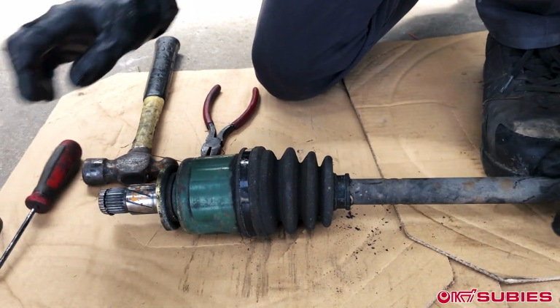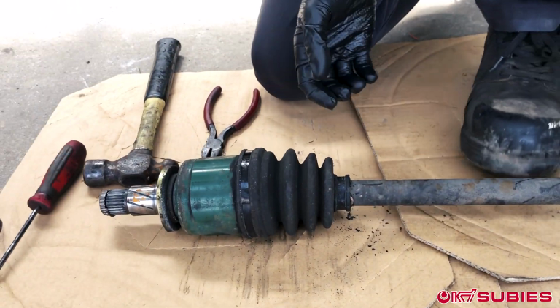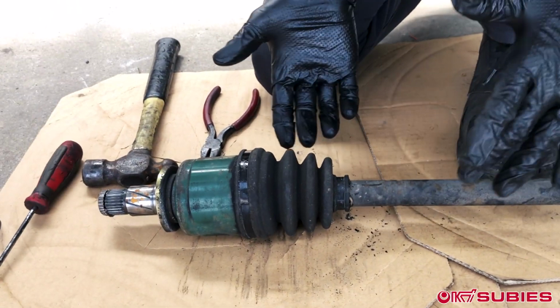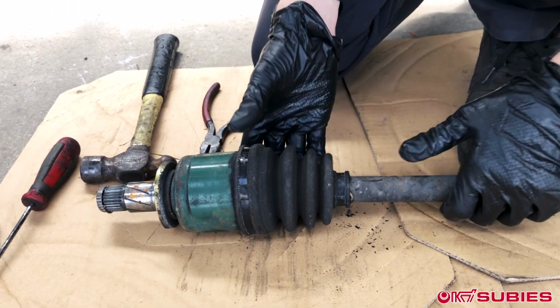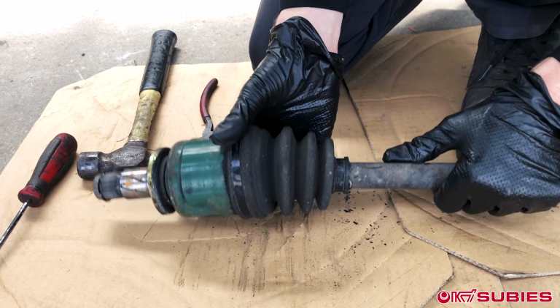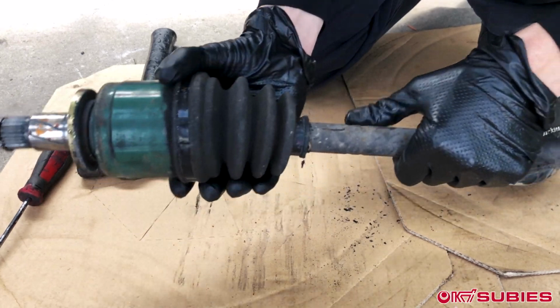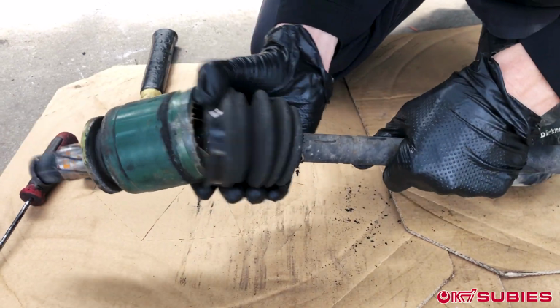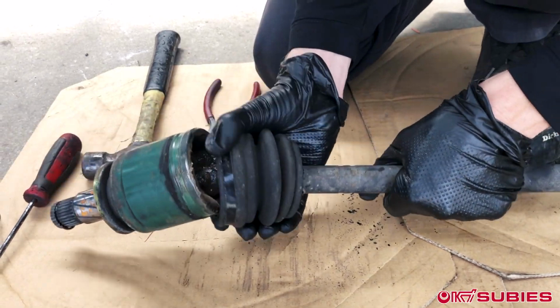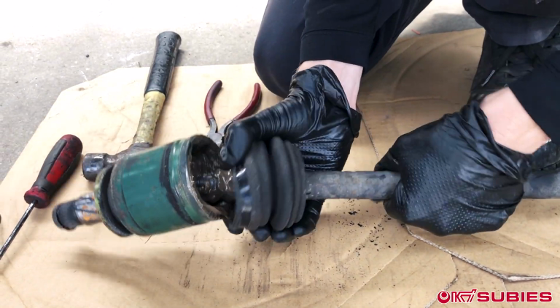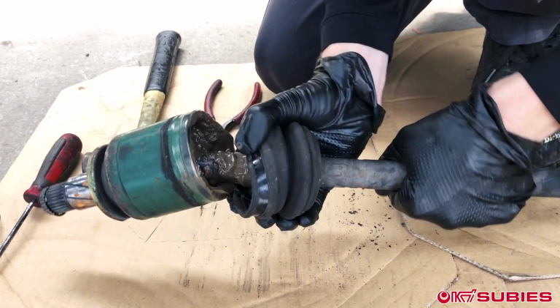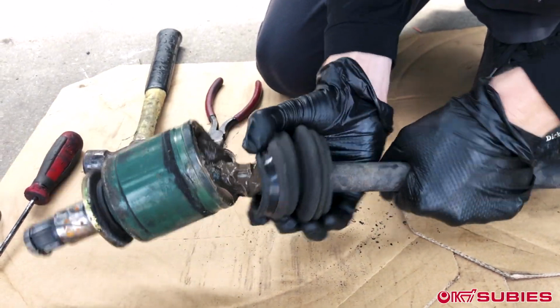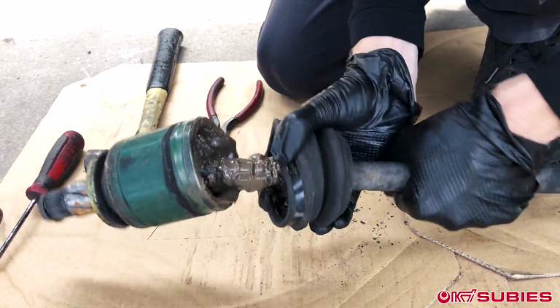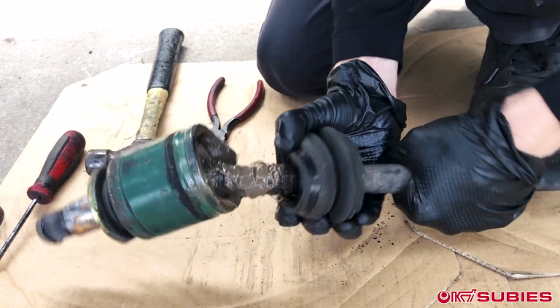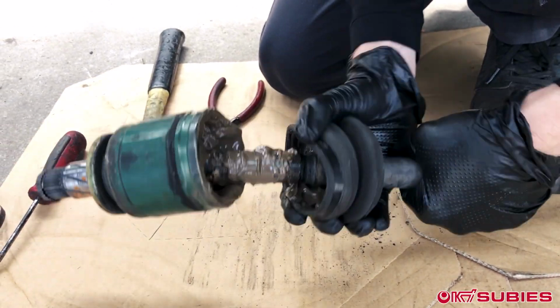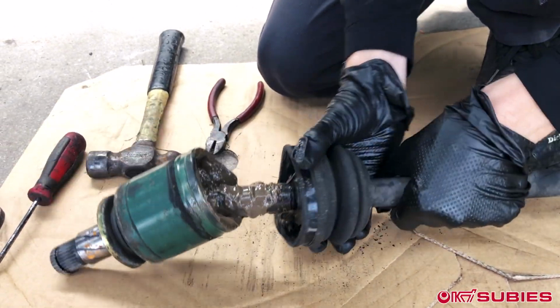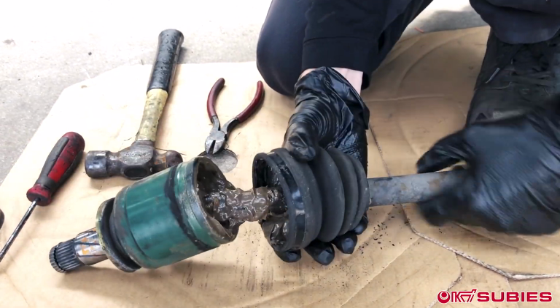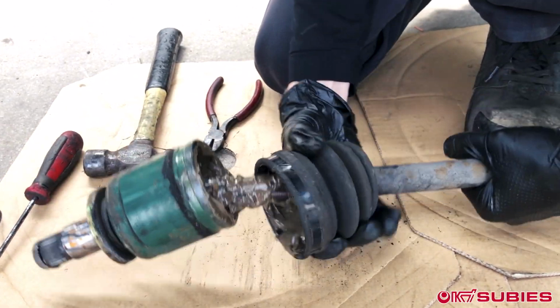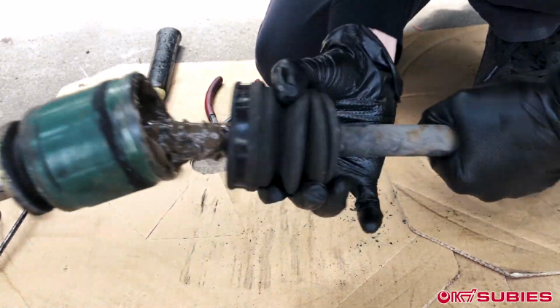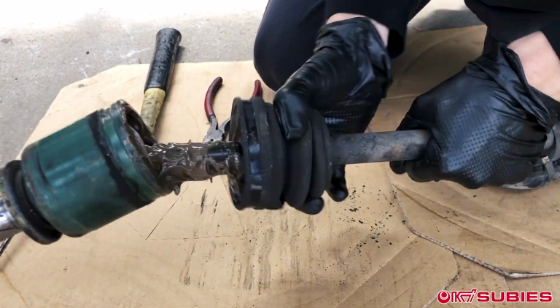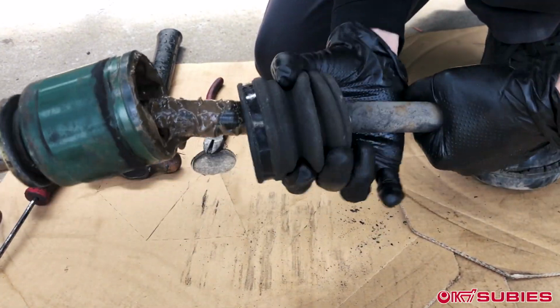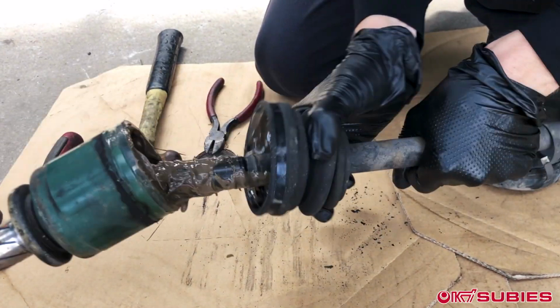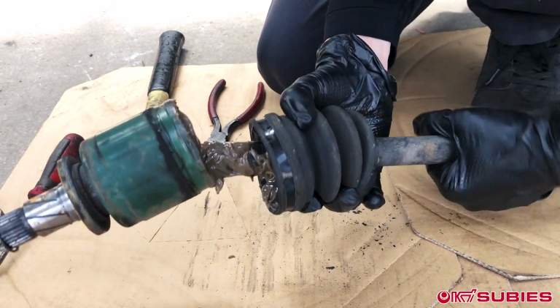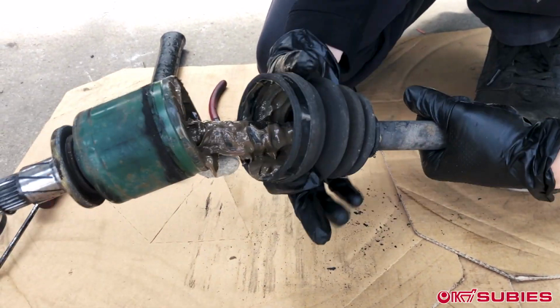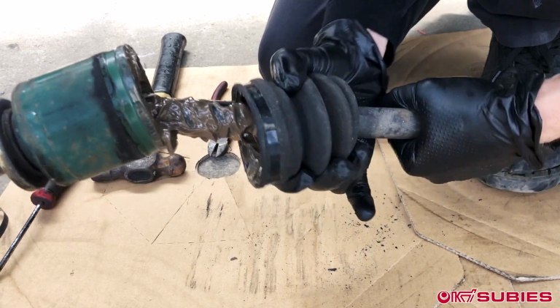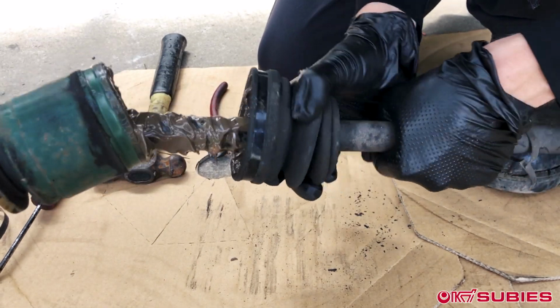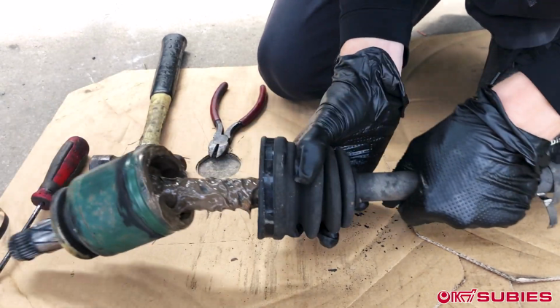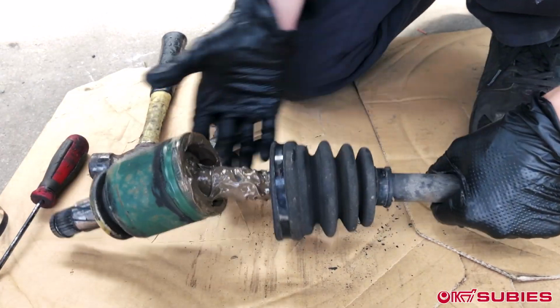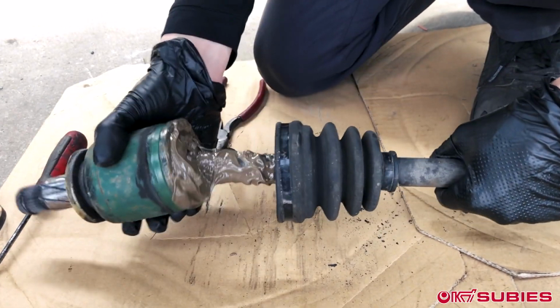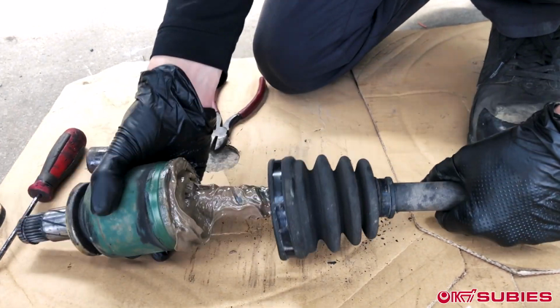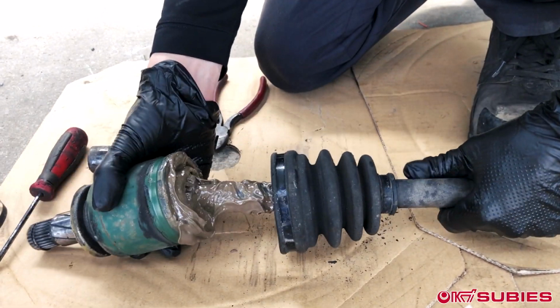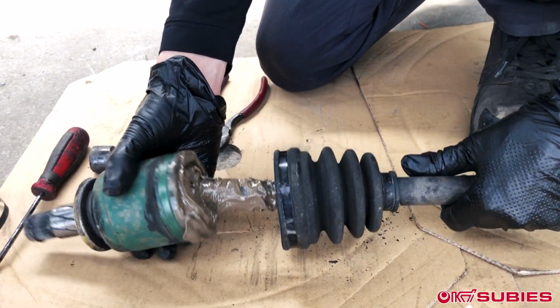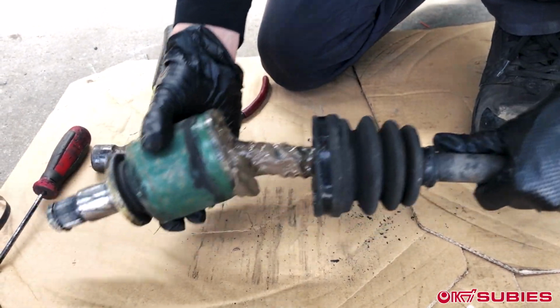I don't like getting dirty, and this is one of the dirtiest jobs. I hate this job — doing boots in general. Boots tear. This sucks.